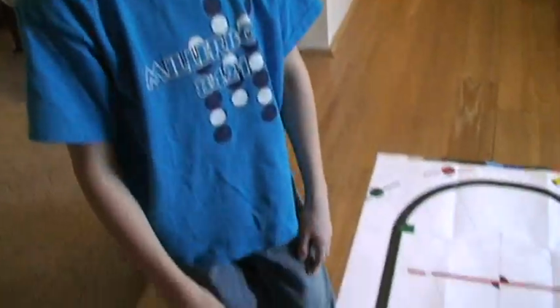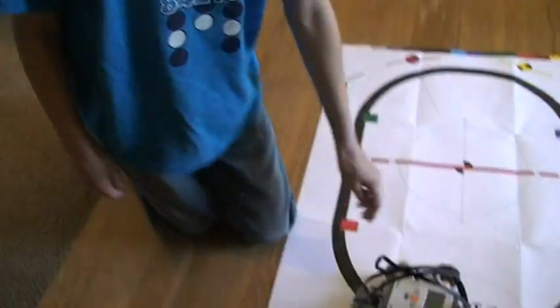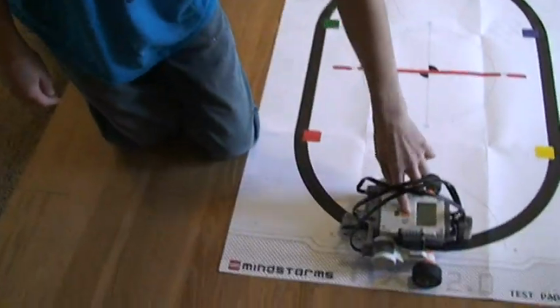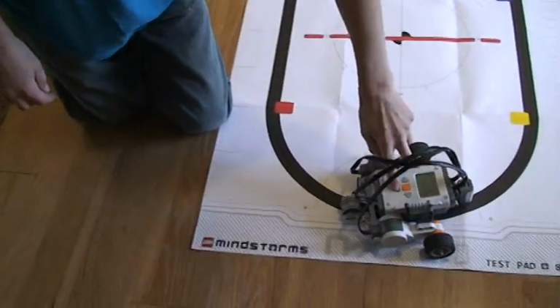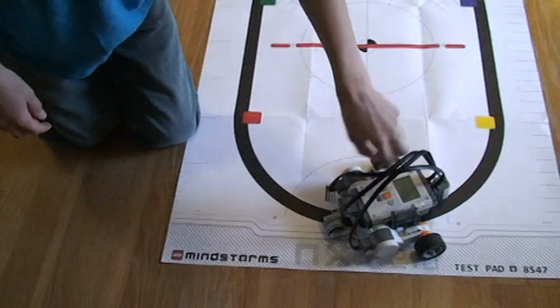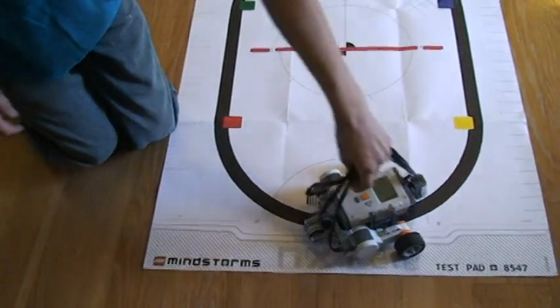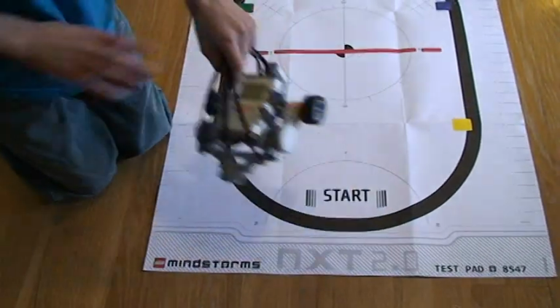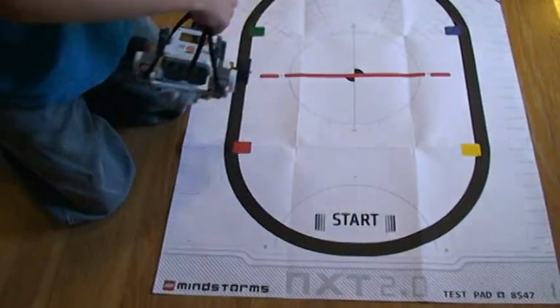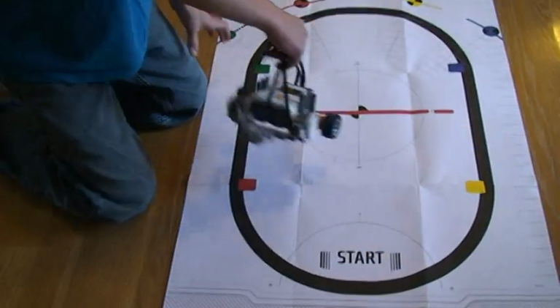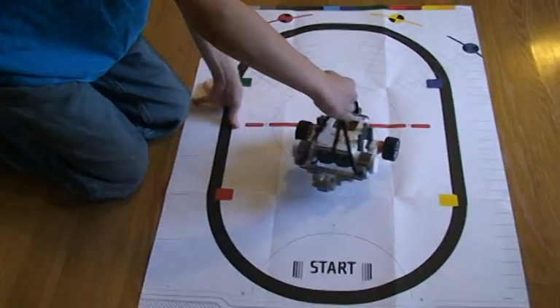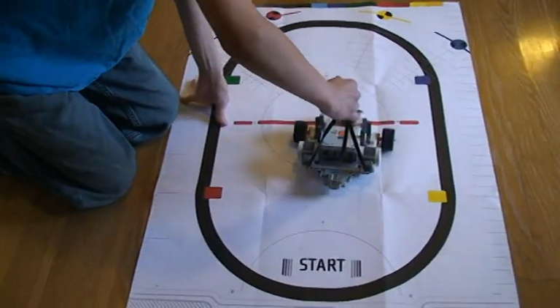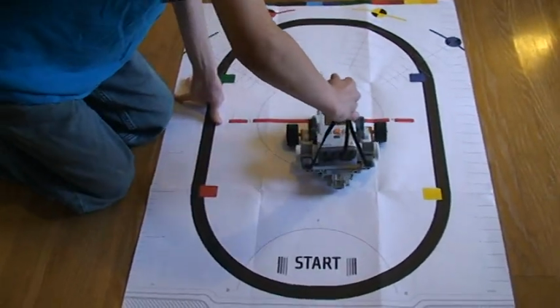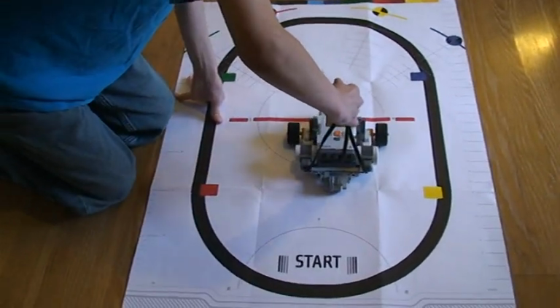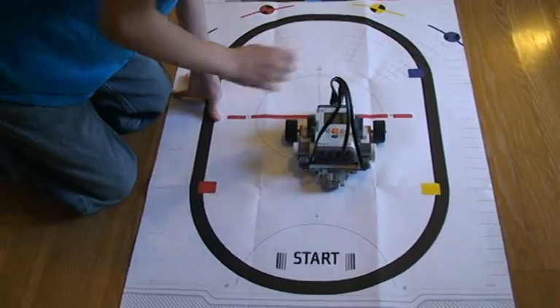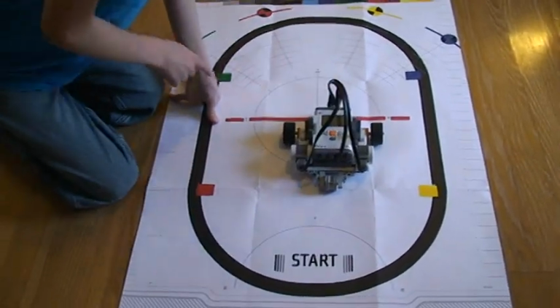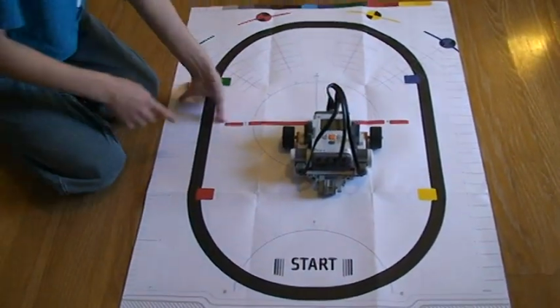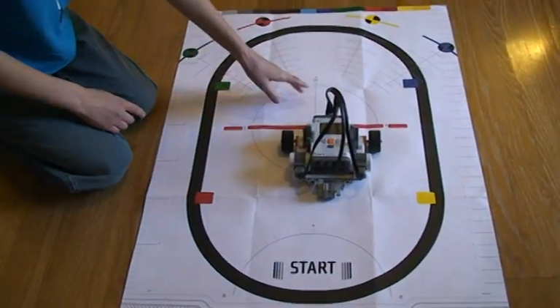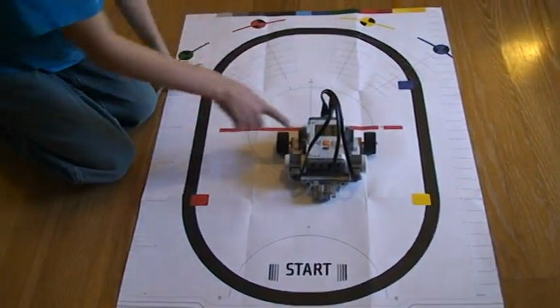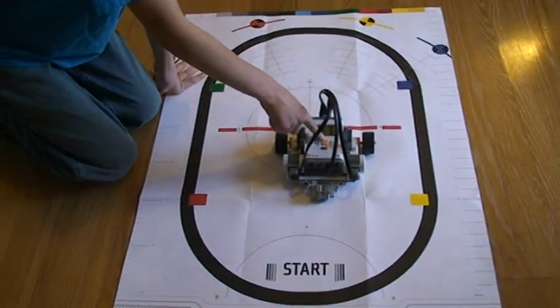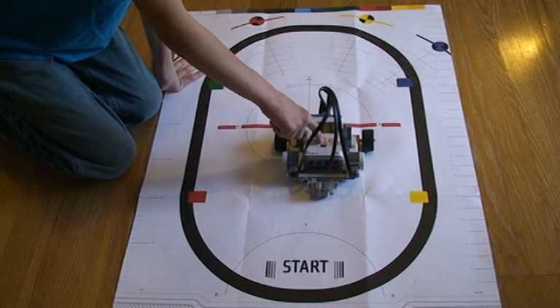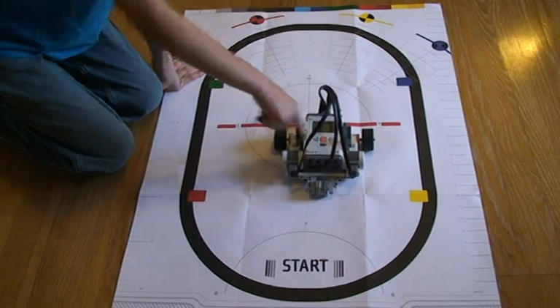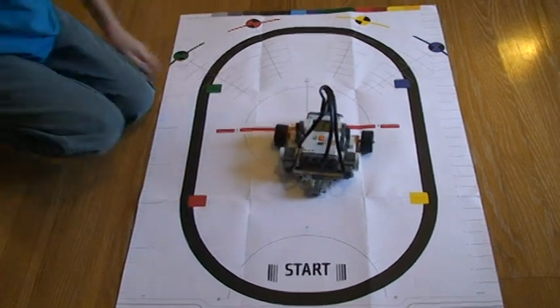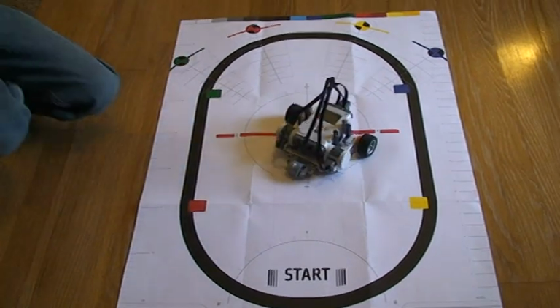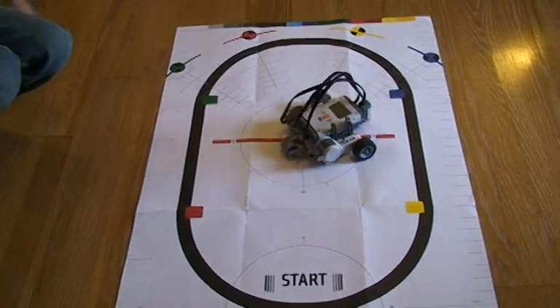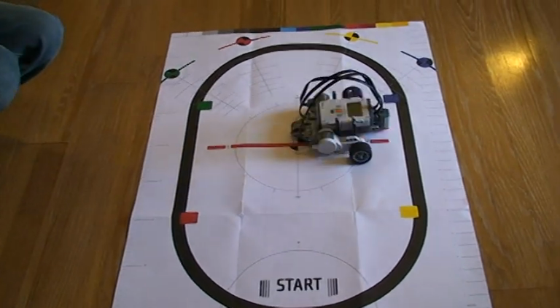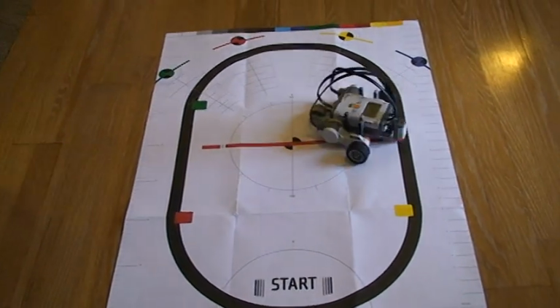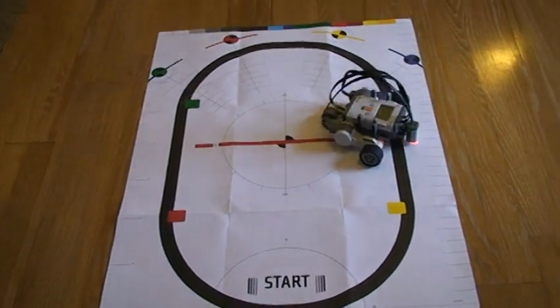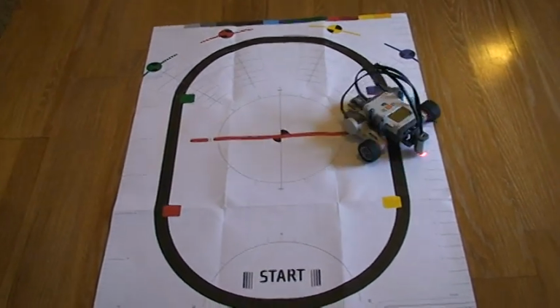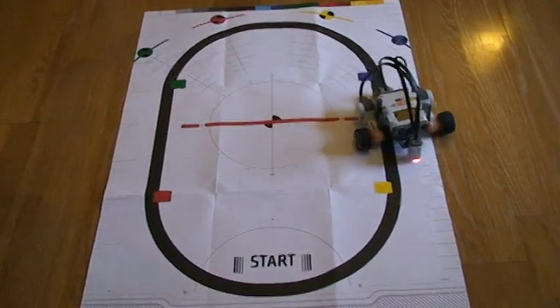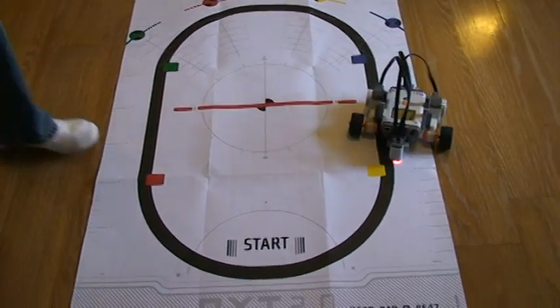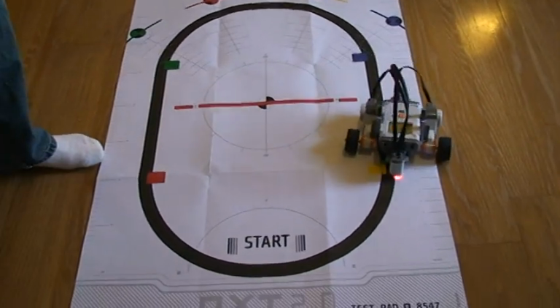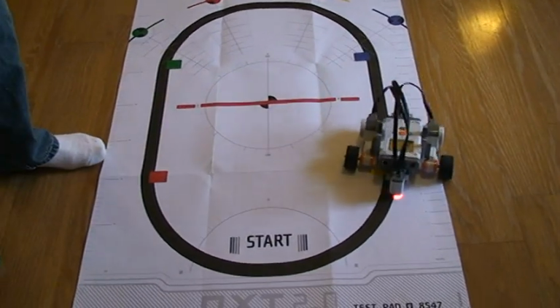It can also search for lines. If you put it right here and press go, it'll search for the line — right there.